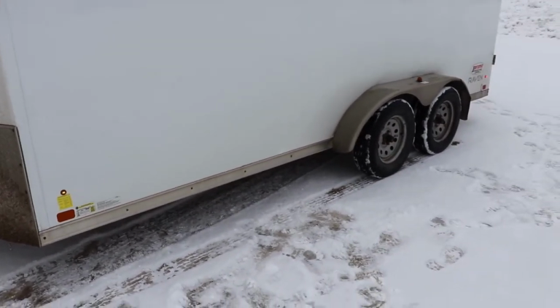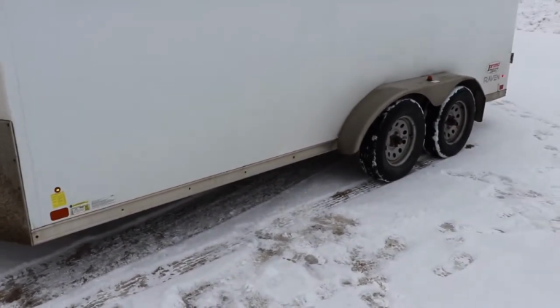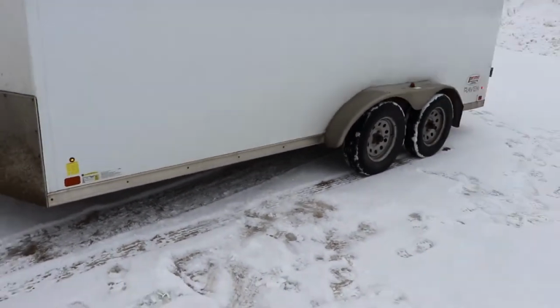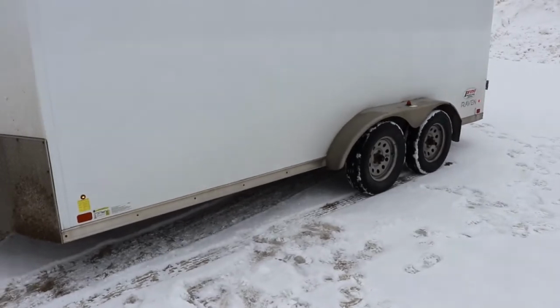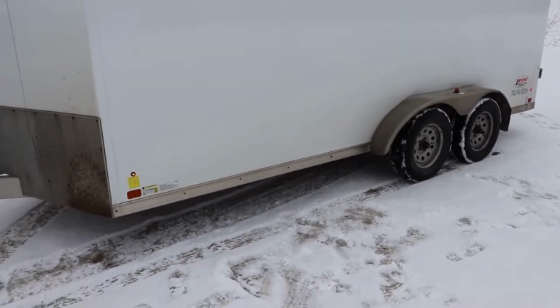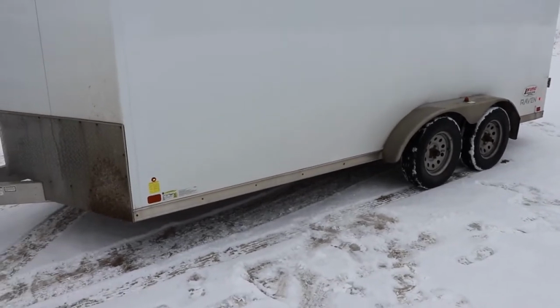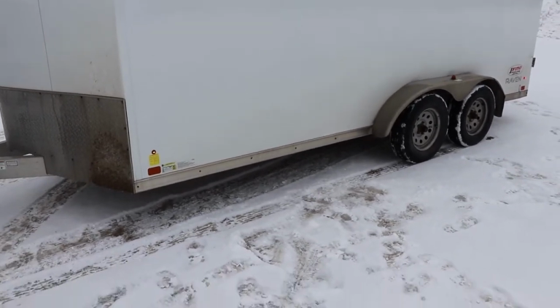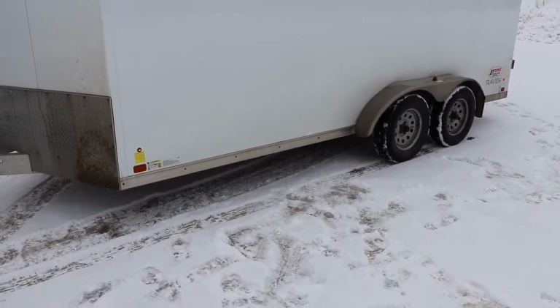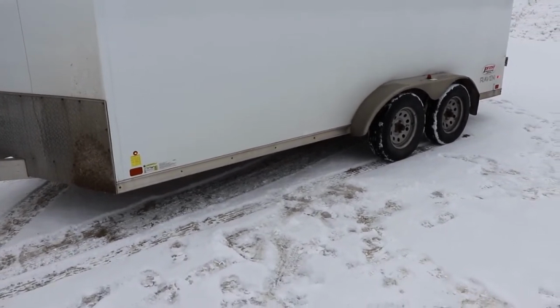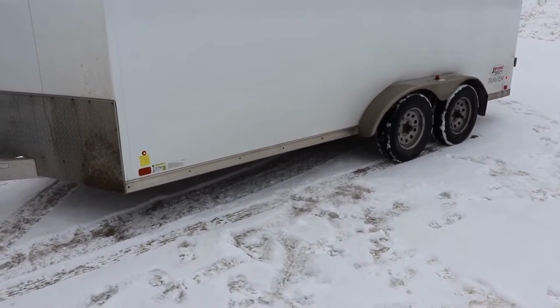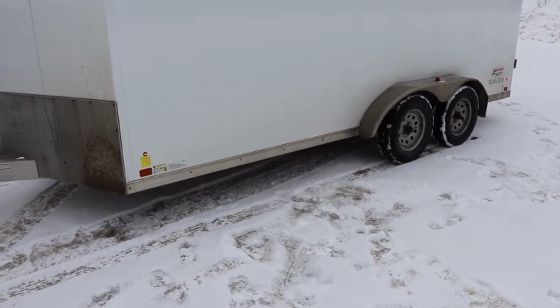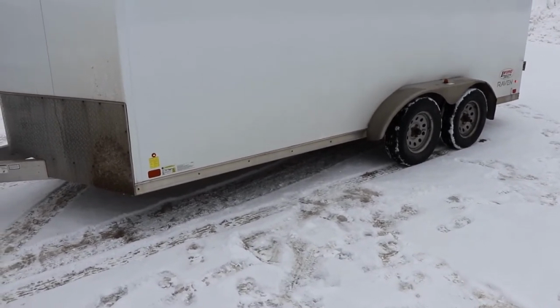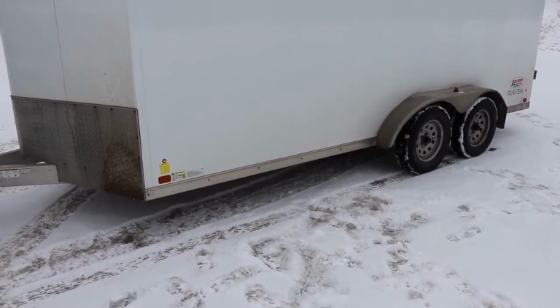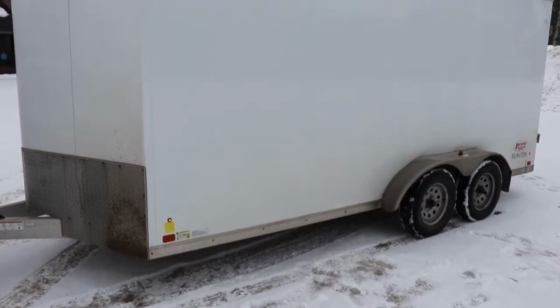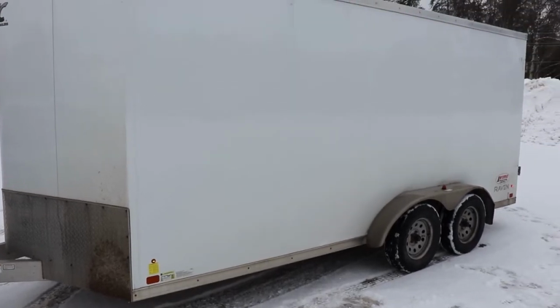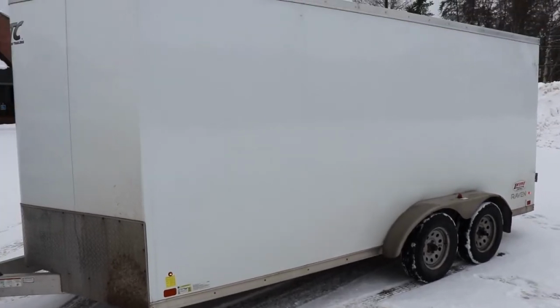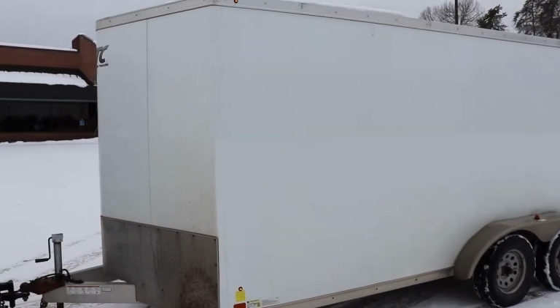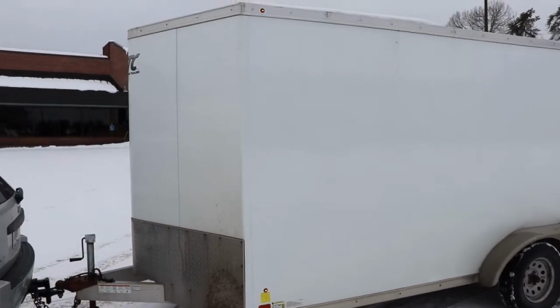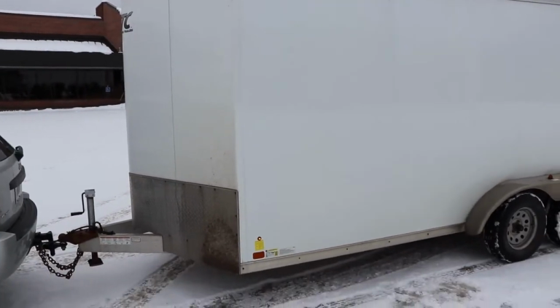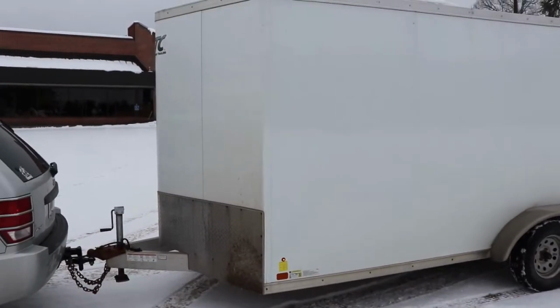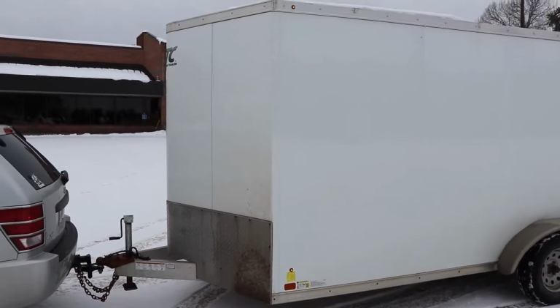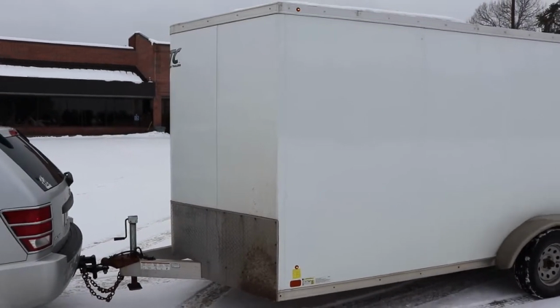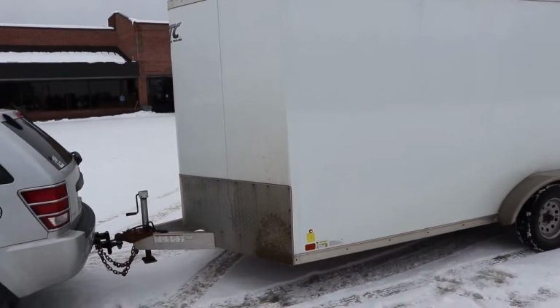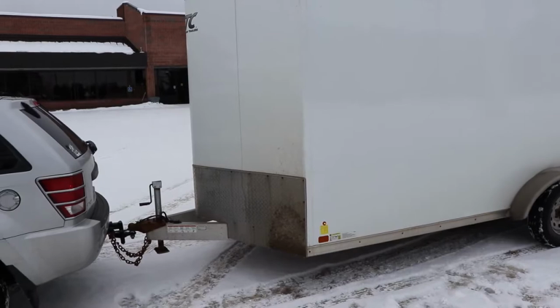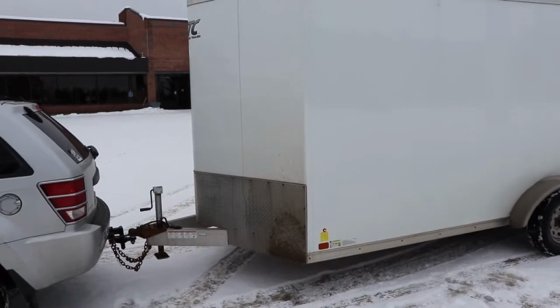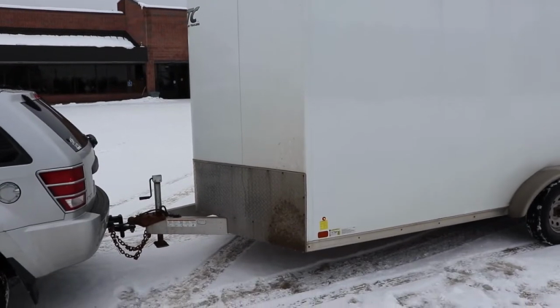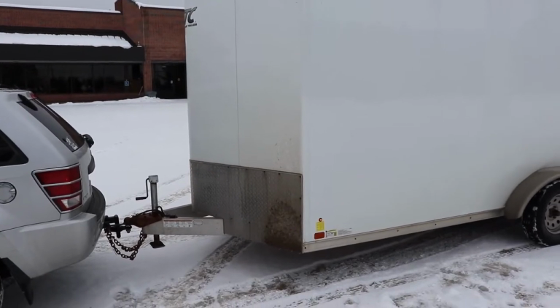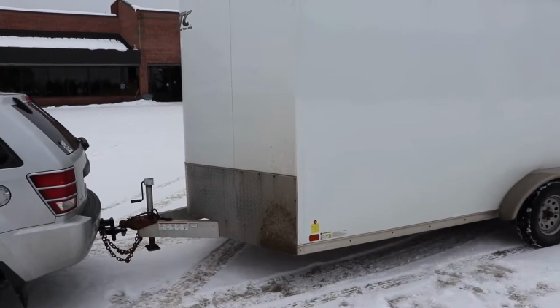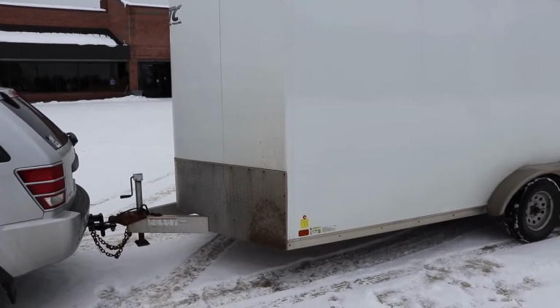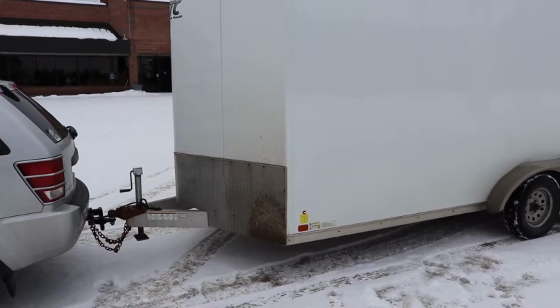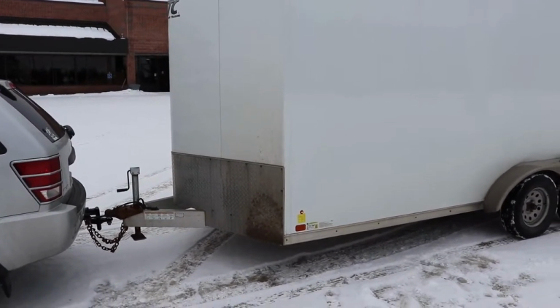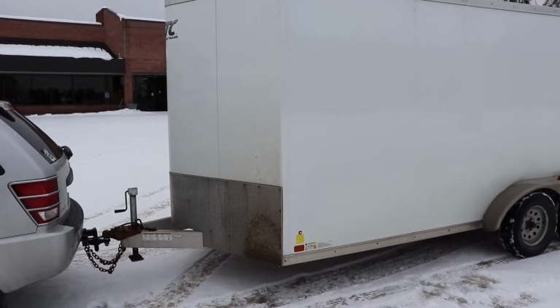Because it's aluminum, it's lighter, so it could conceivably carry a thousand pounds more cargo than an equivalent steel trailer. That's important because this thing has a lot of space inside. We'll go over the problems on the outside and then pop on to the inside.